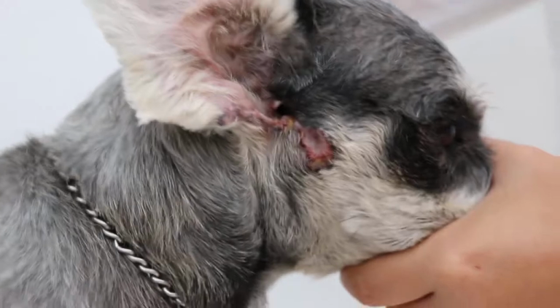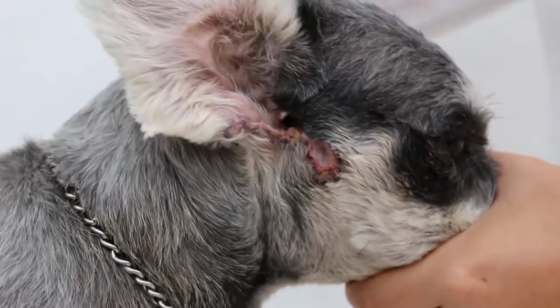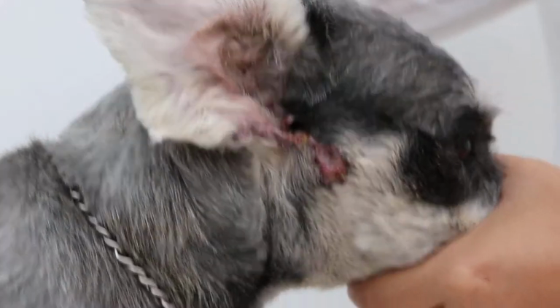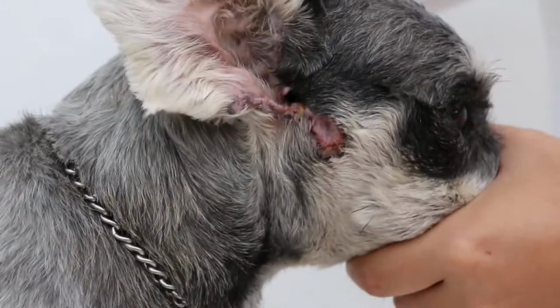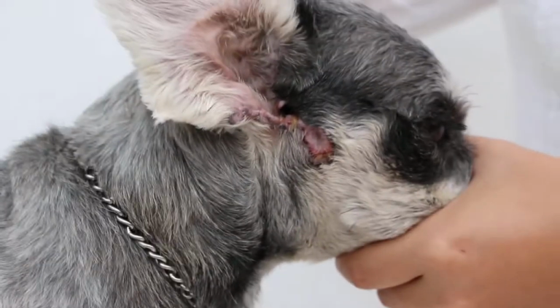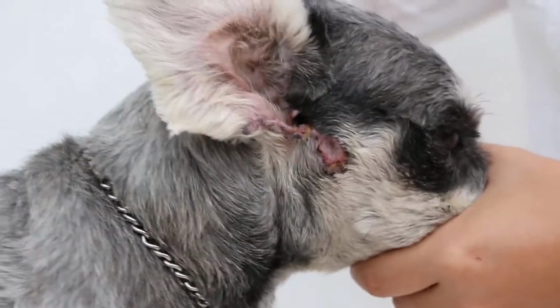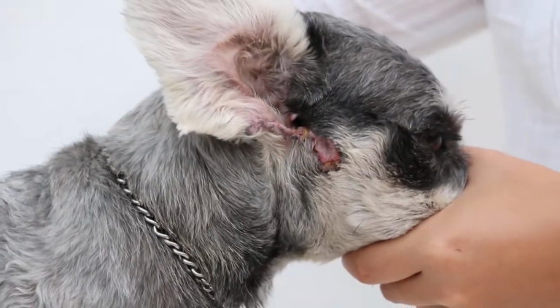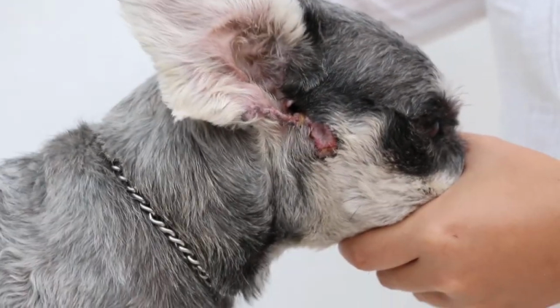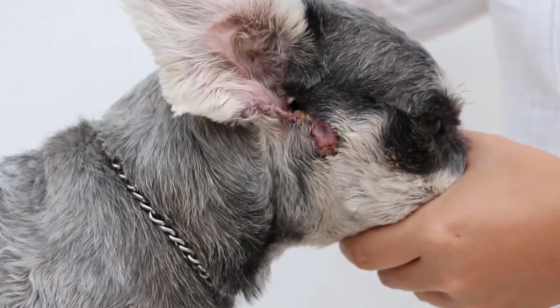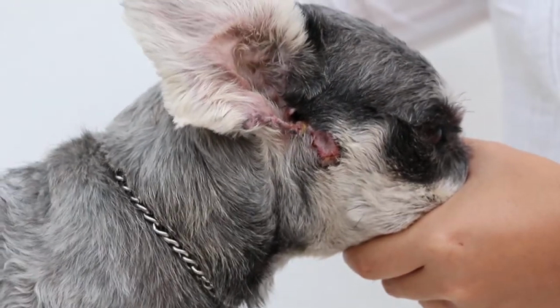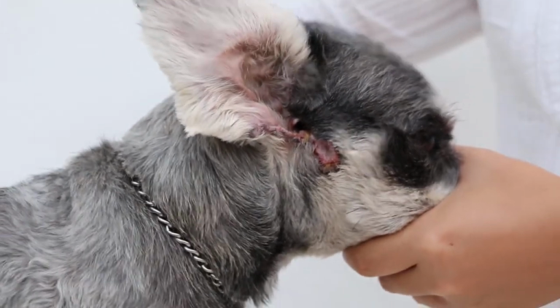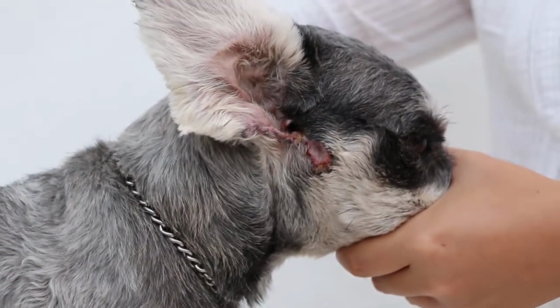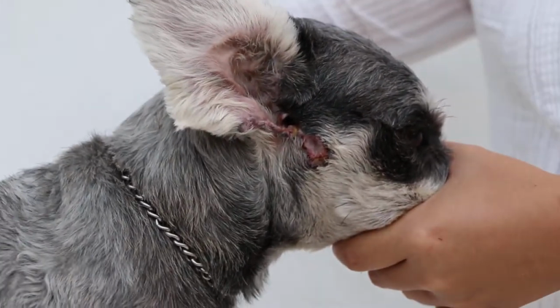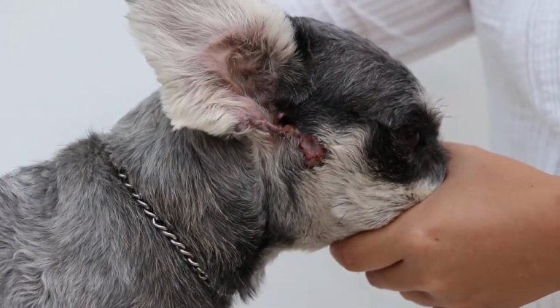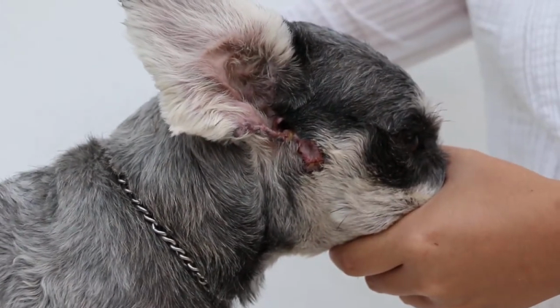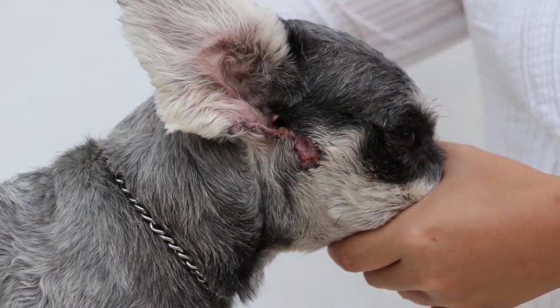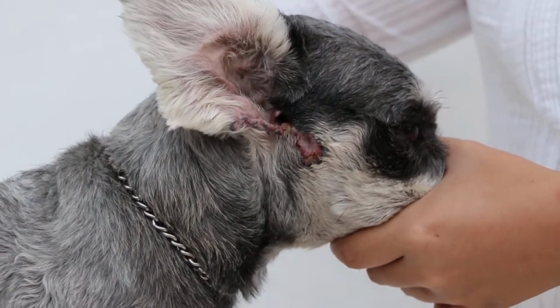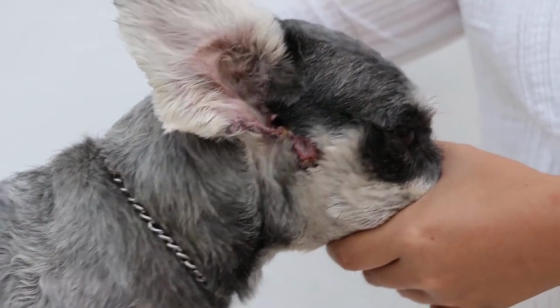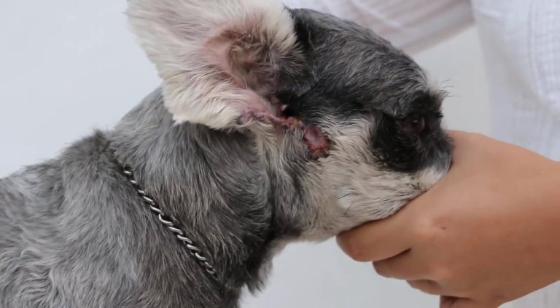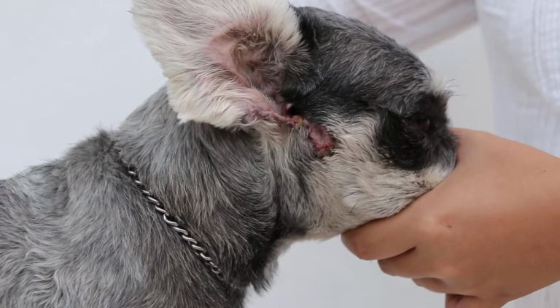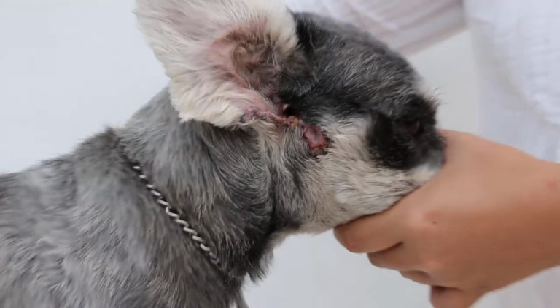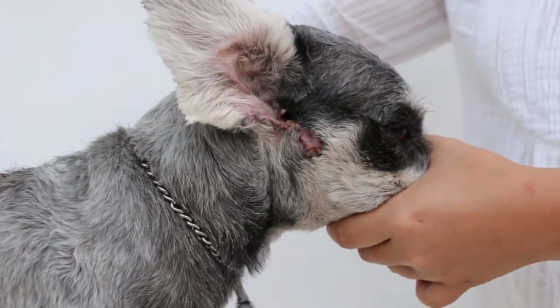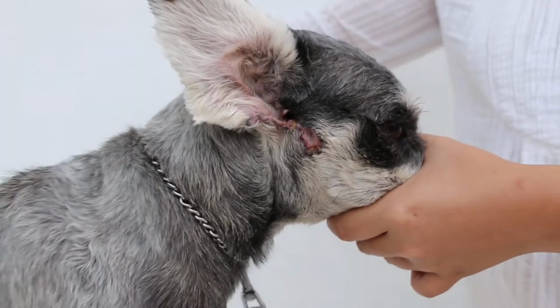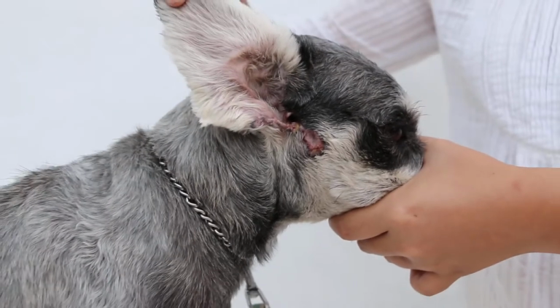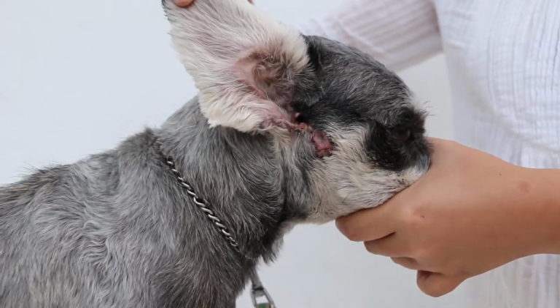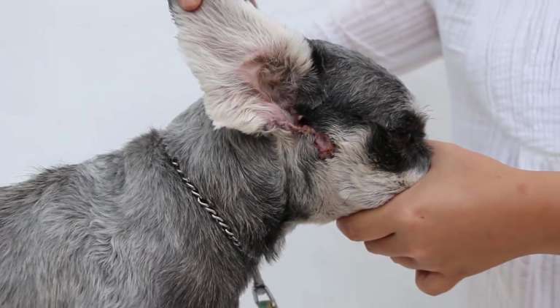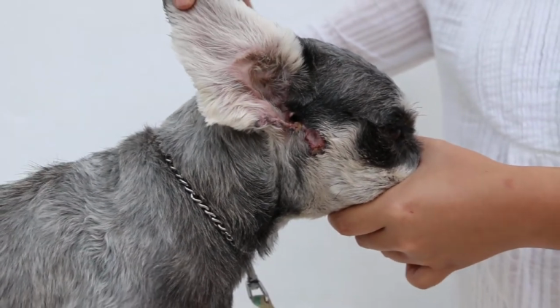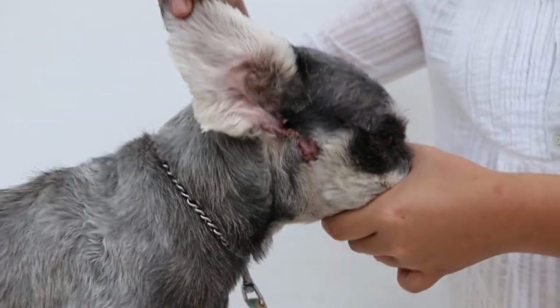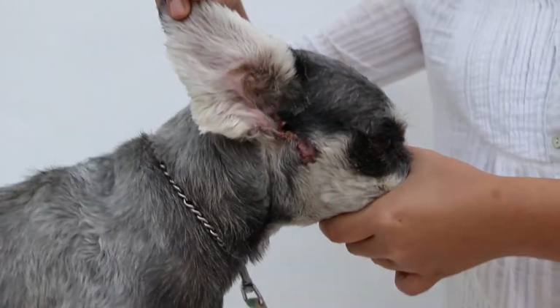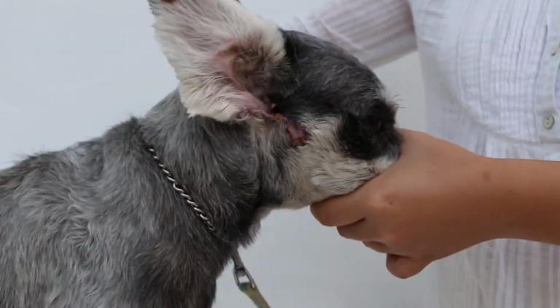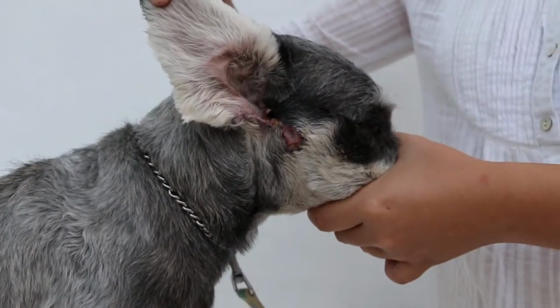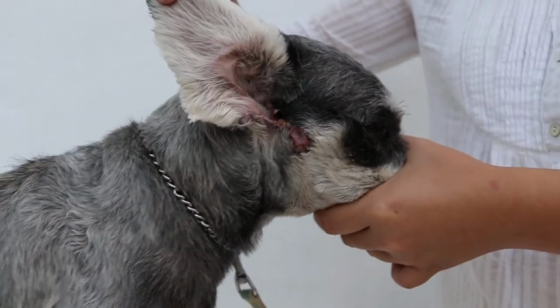April 2, 2014, around 16 days after lateral ear resection surgery.